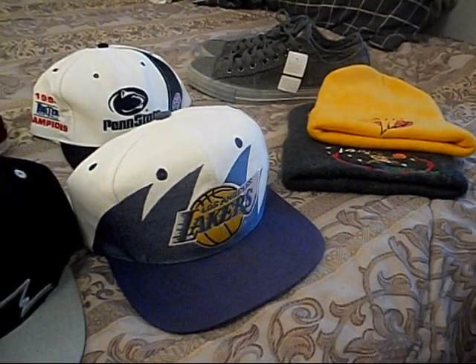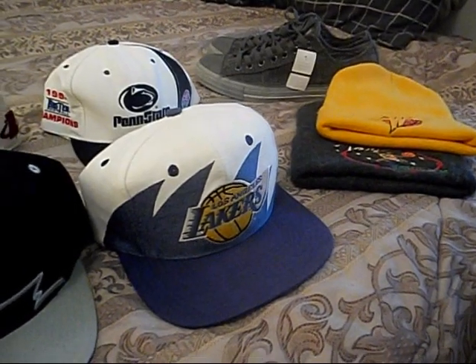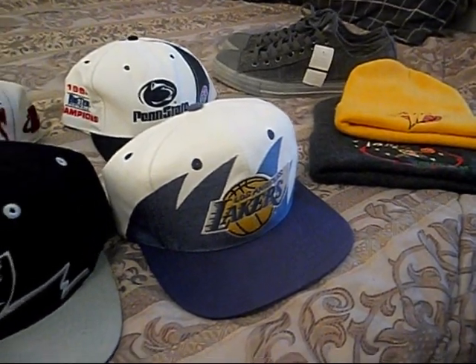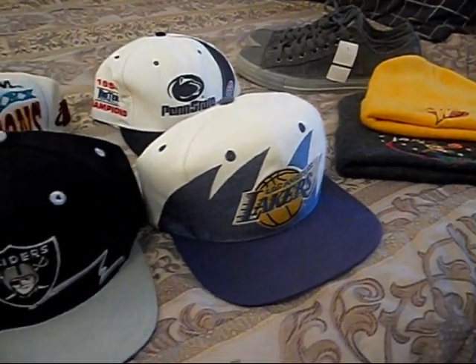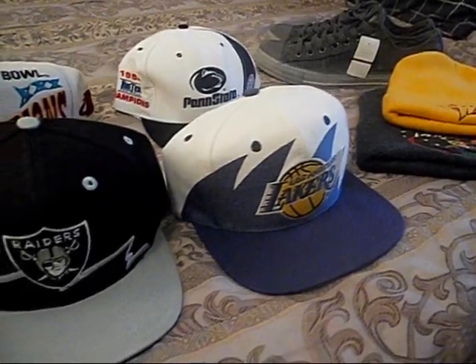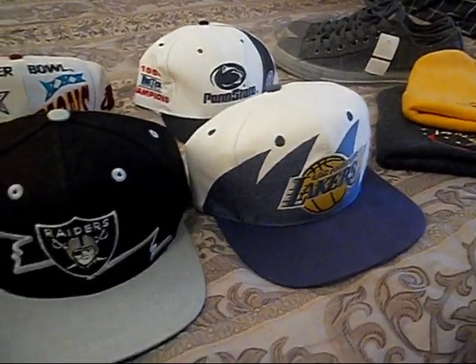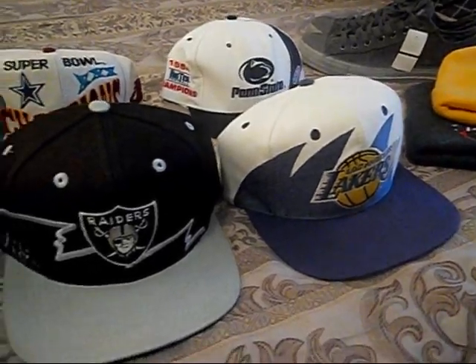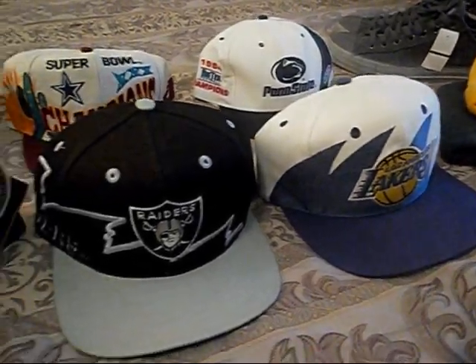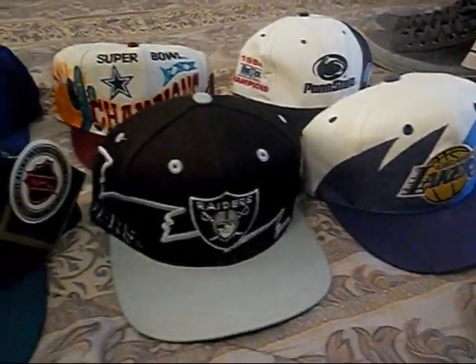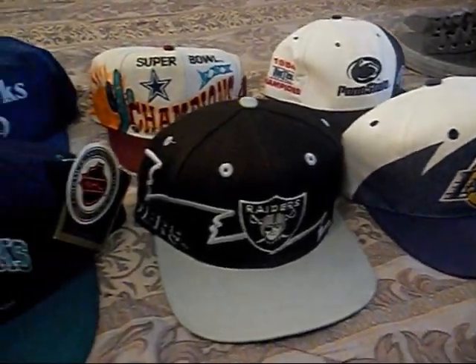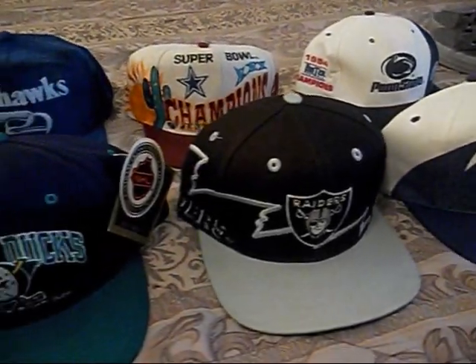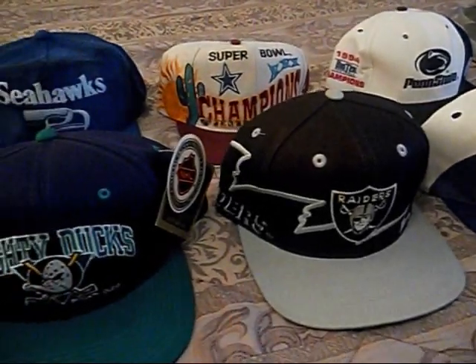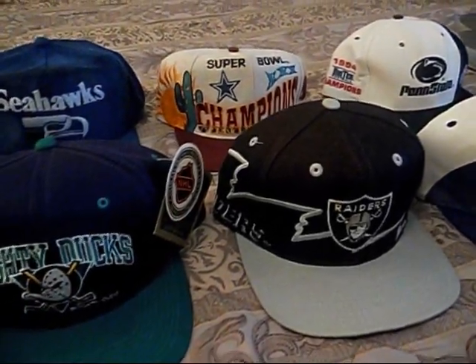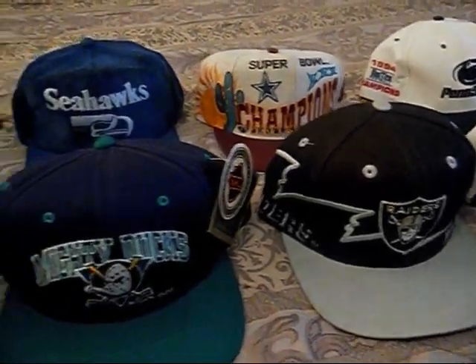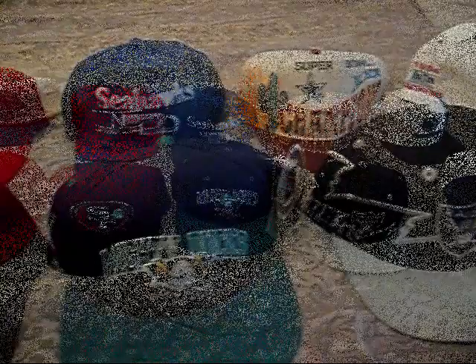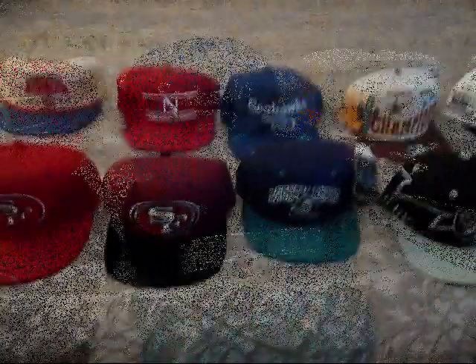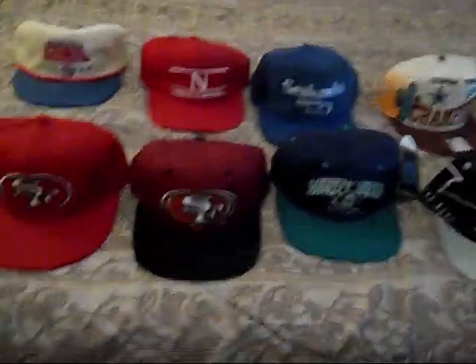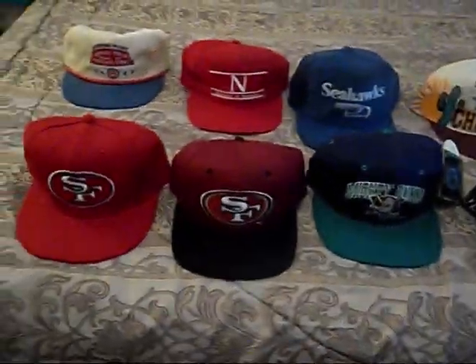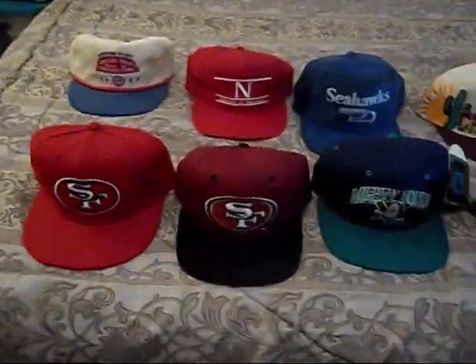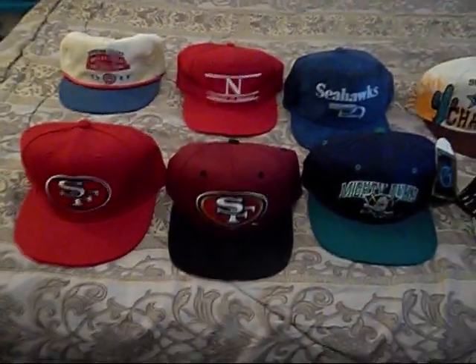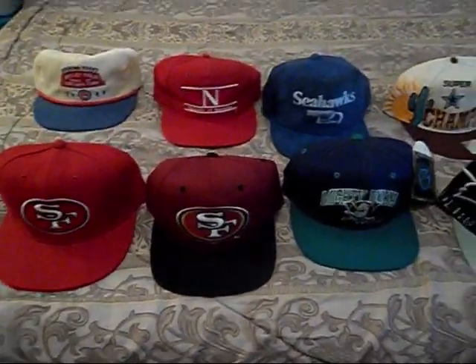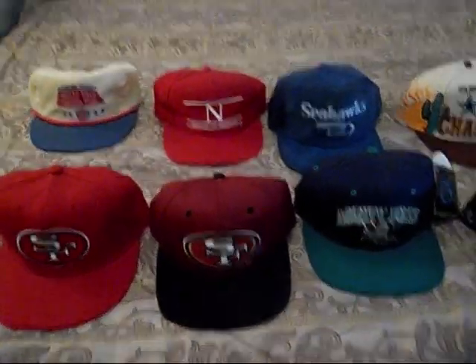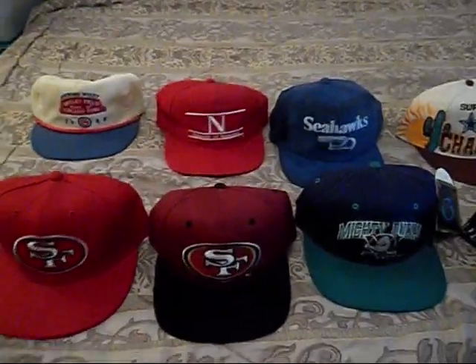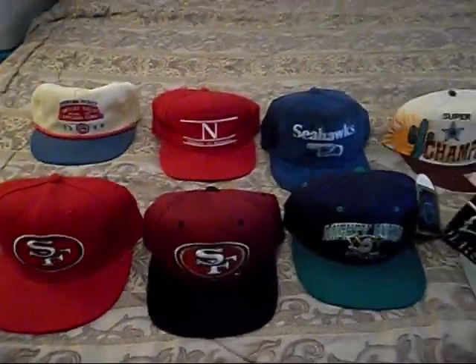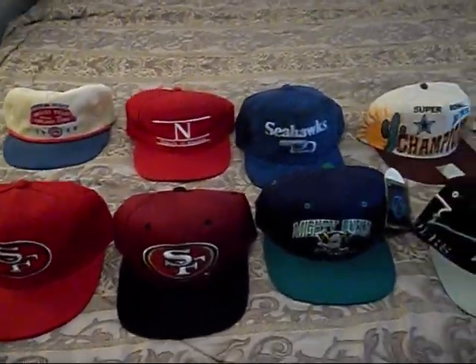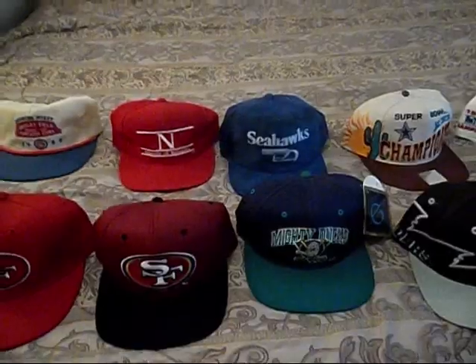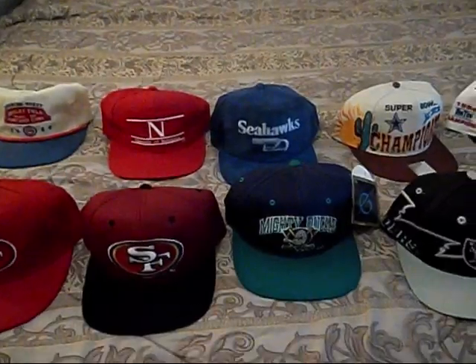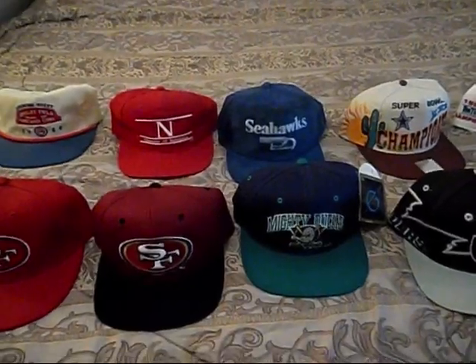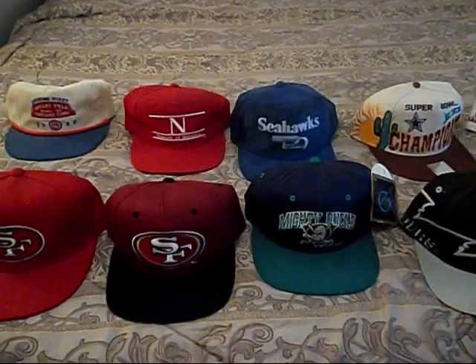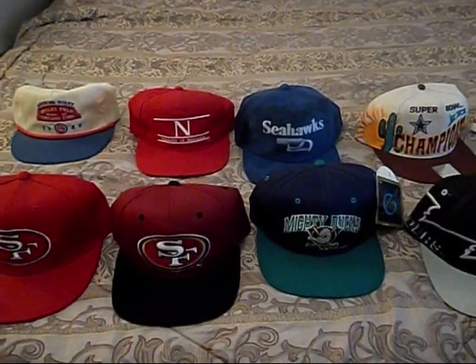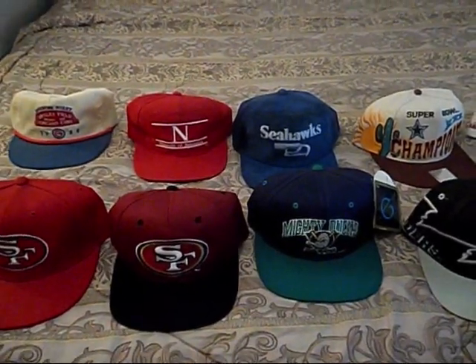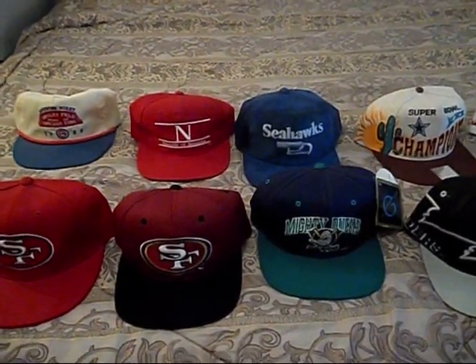What's up YouTube? This is Saucy Suave again, coming at you with another pick-up video. This video is just hats. I got a pair of chucks and a couple of beanies. I just got back from the Bay Area, out there in Frisco and Vallejo — that's my hometown. Got back to Tacoma yesterday and decided to make a pick-up.